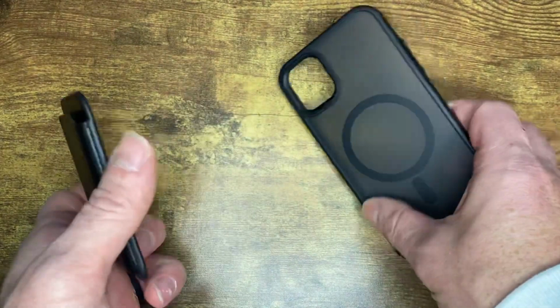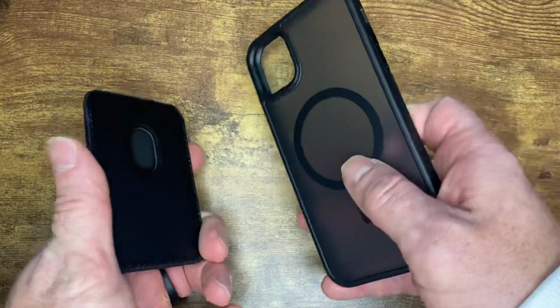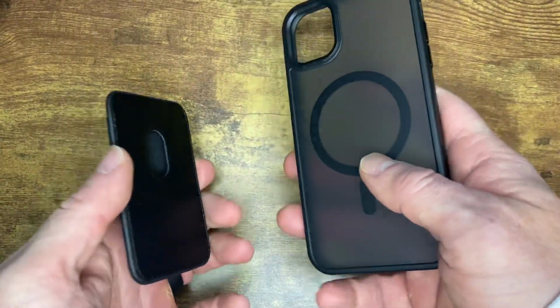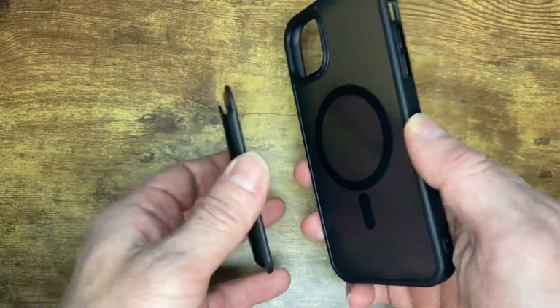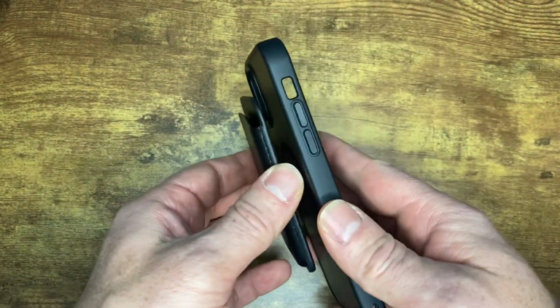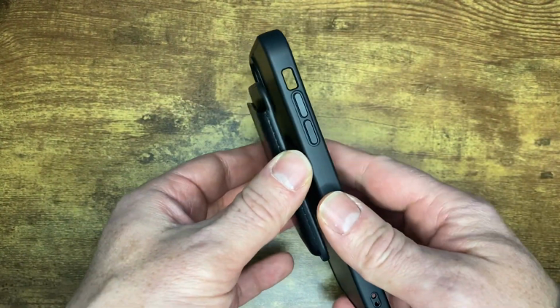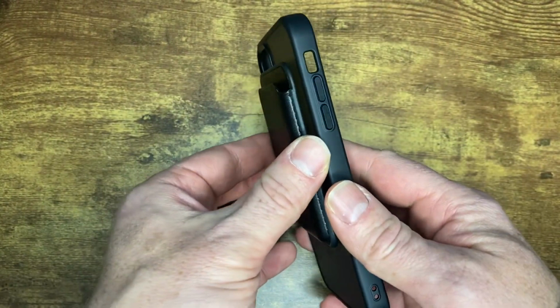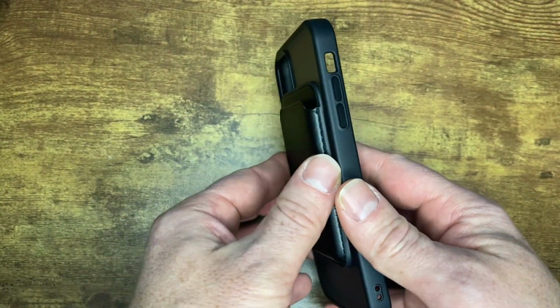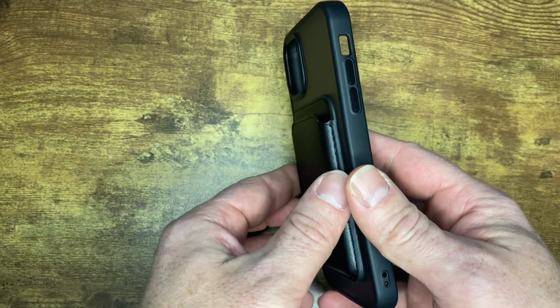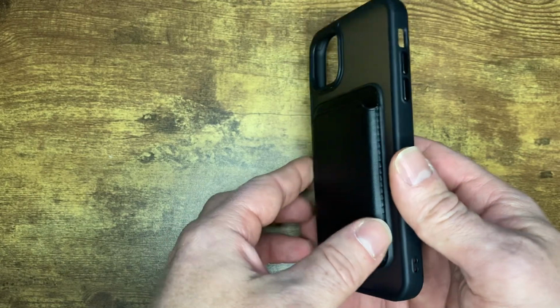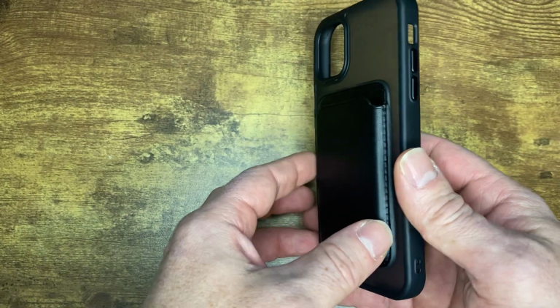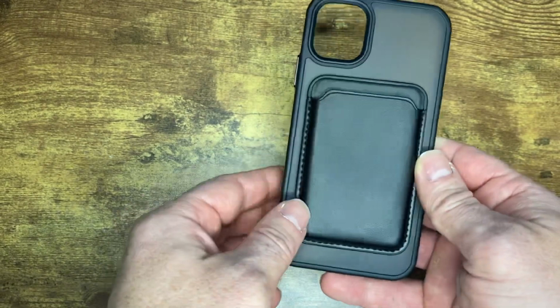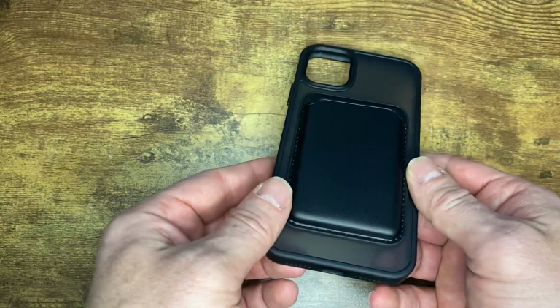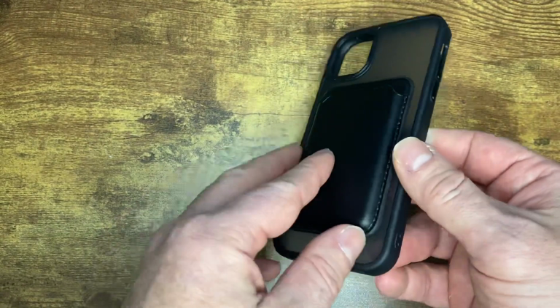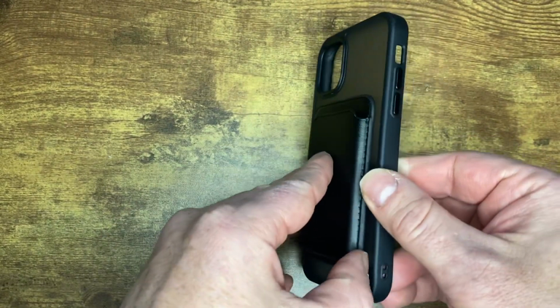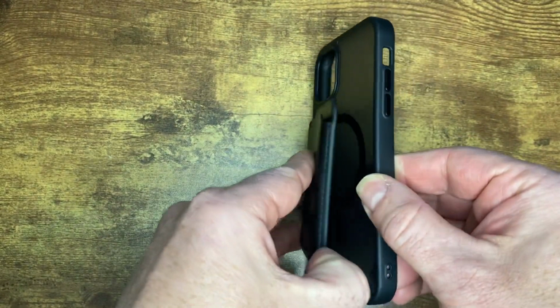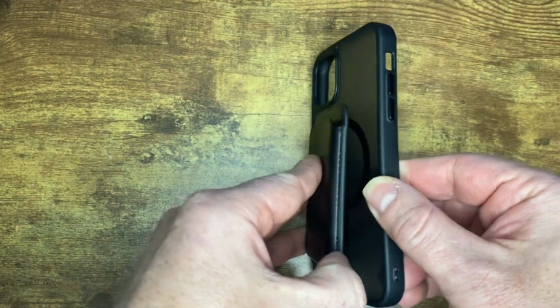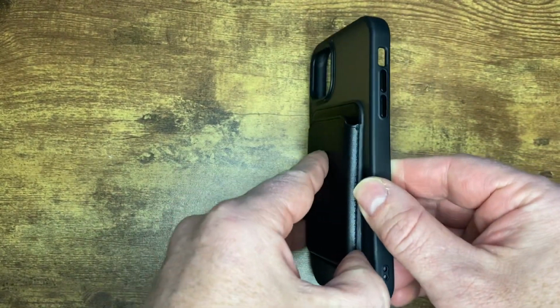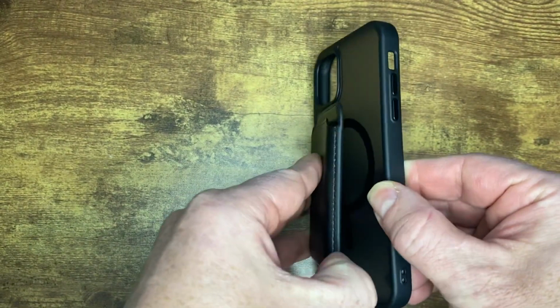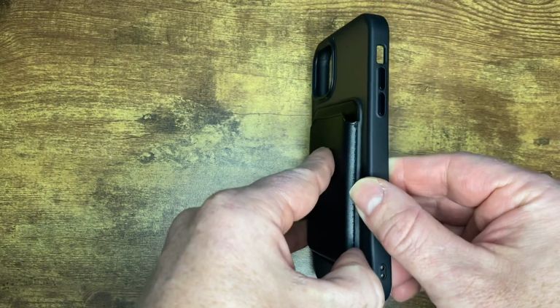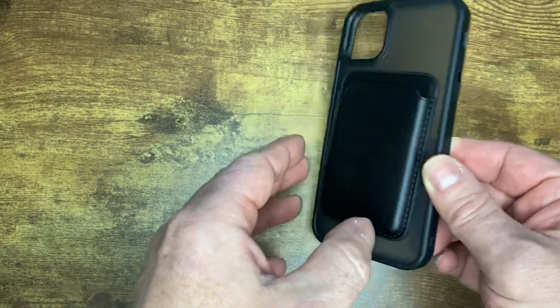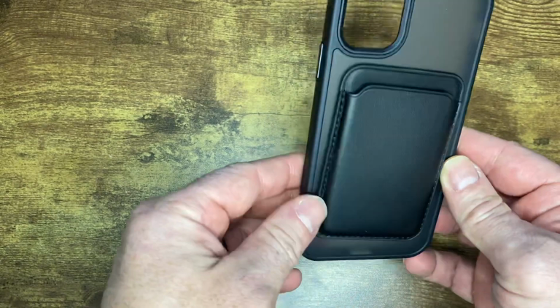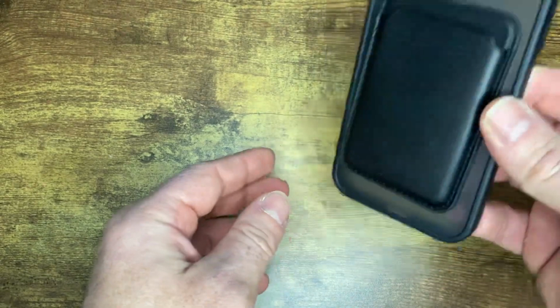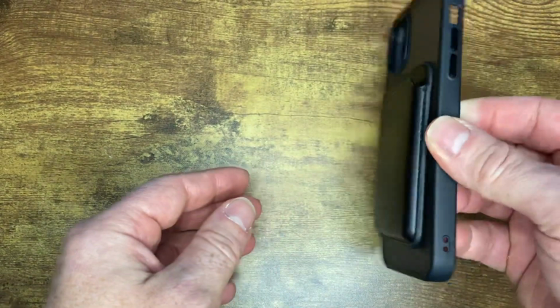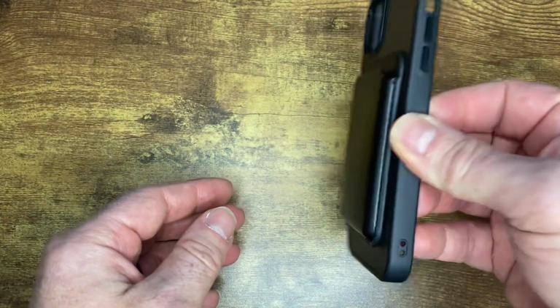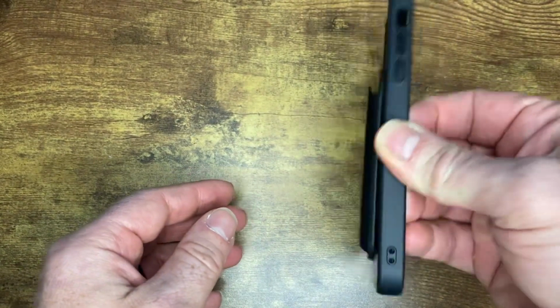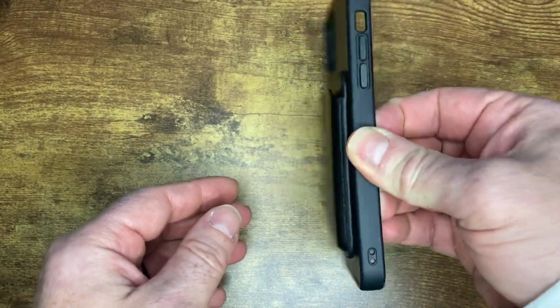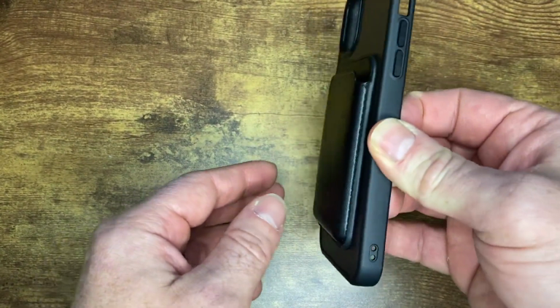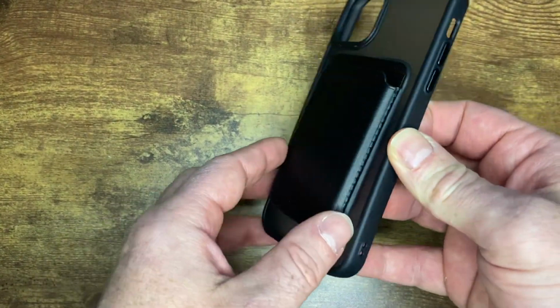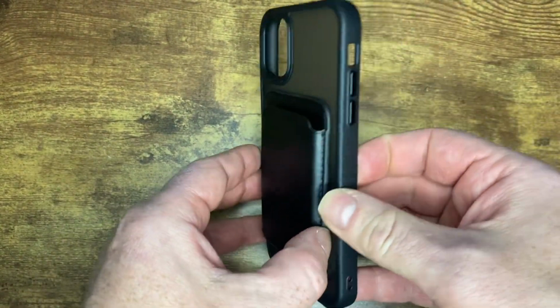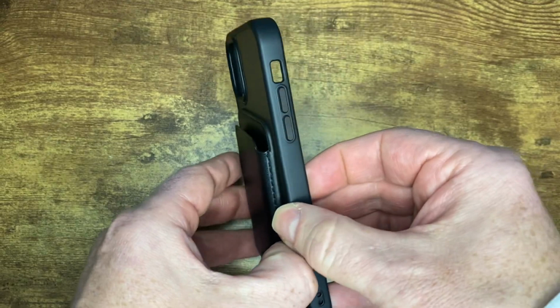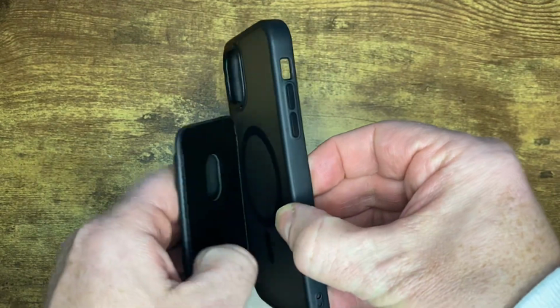I just want to show you how well this thing works. It clicks right on, holds pretty tight. You can peel it off pretty easily when you need to, but it will hold on there tight. I can't imagine this would come off through normal use.